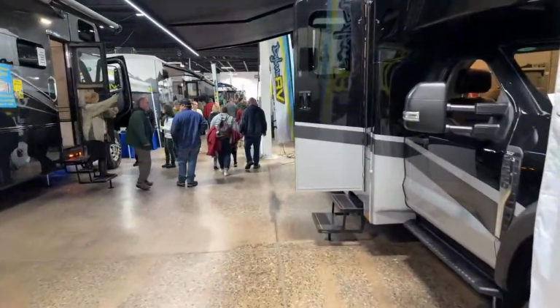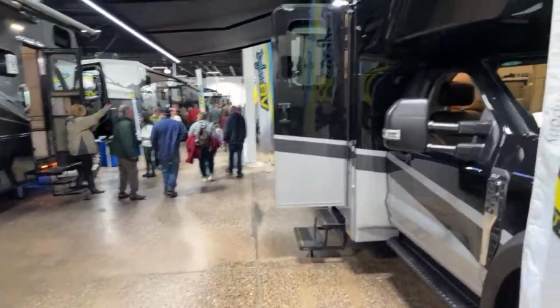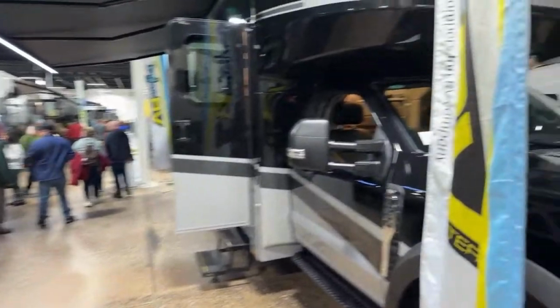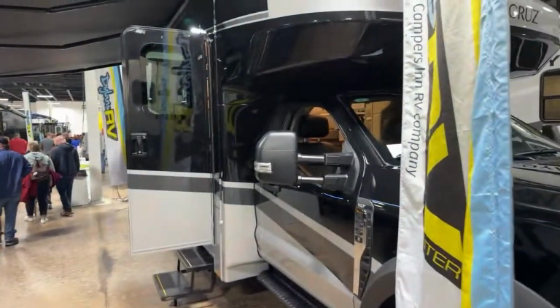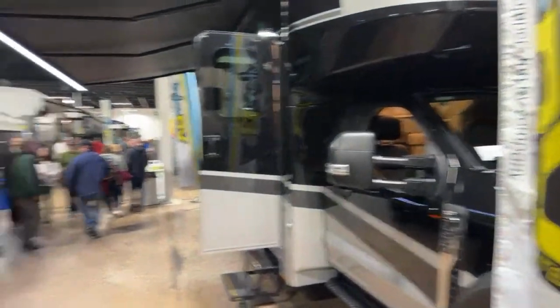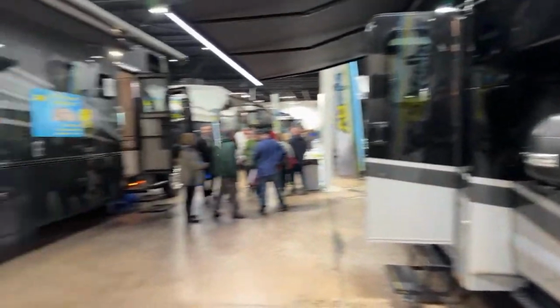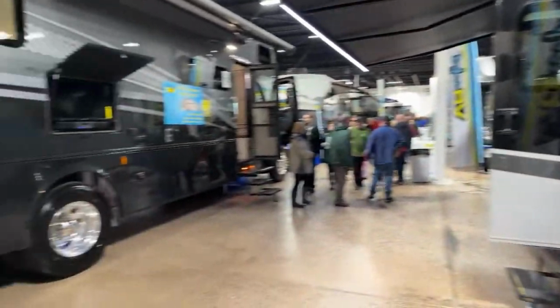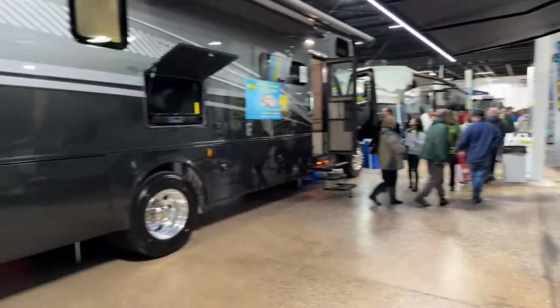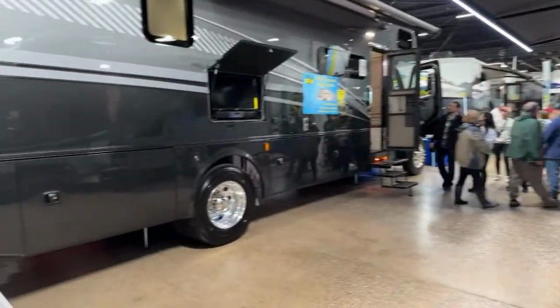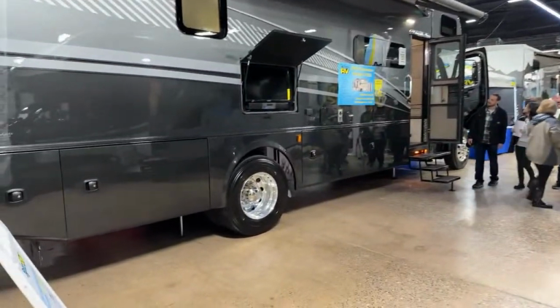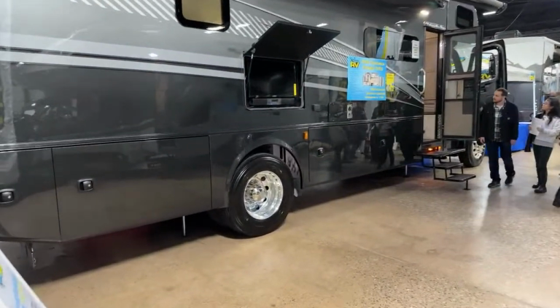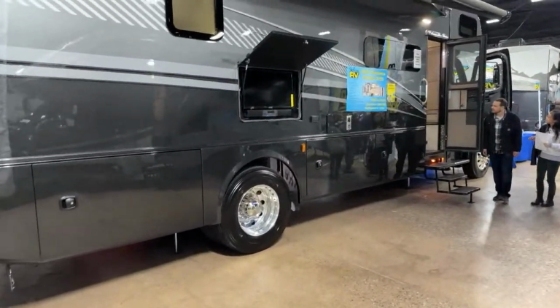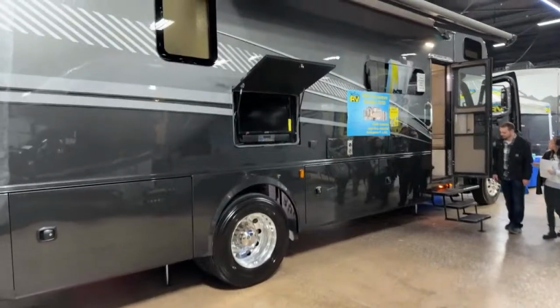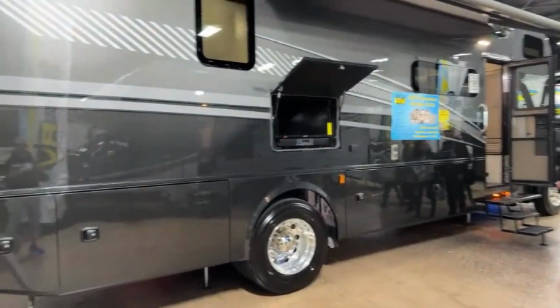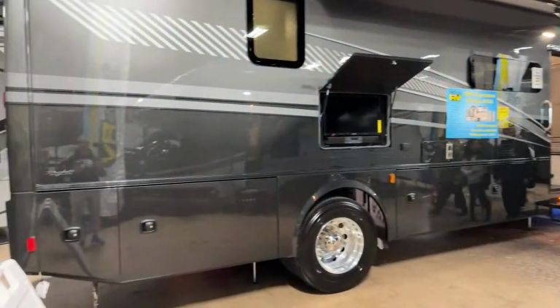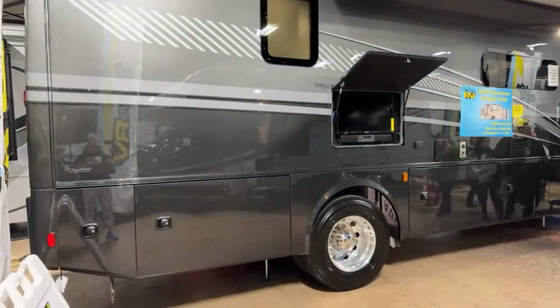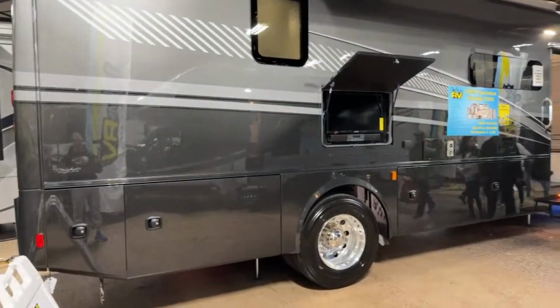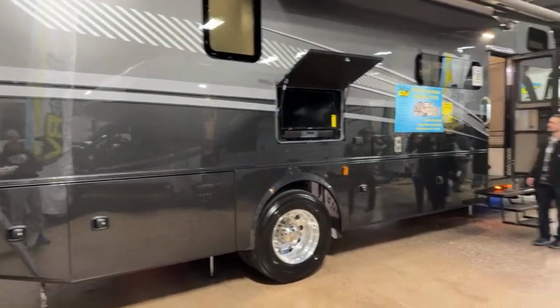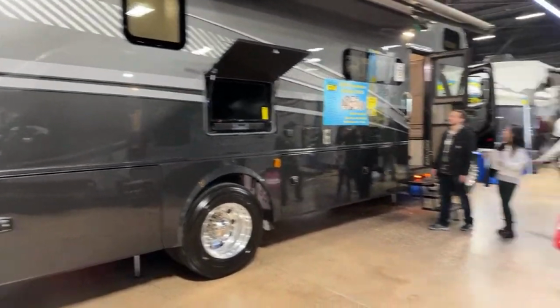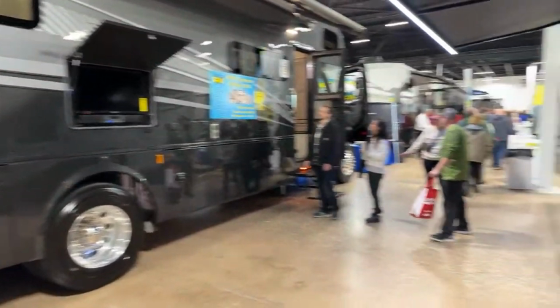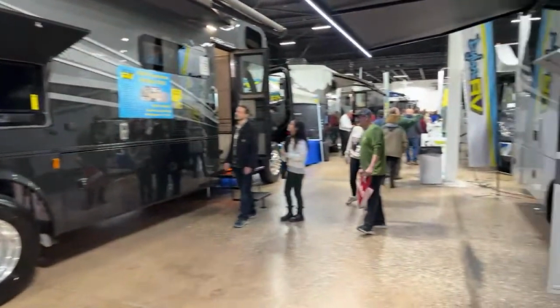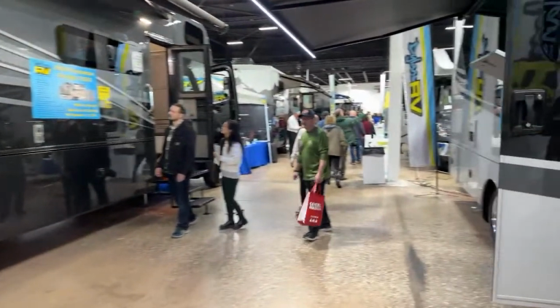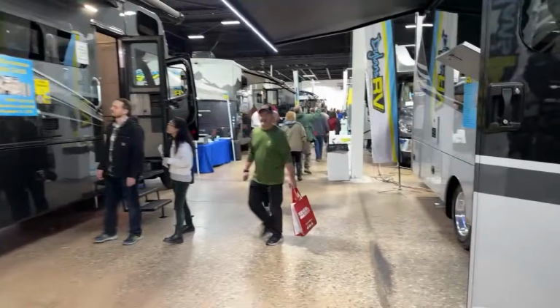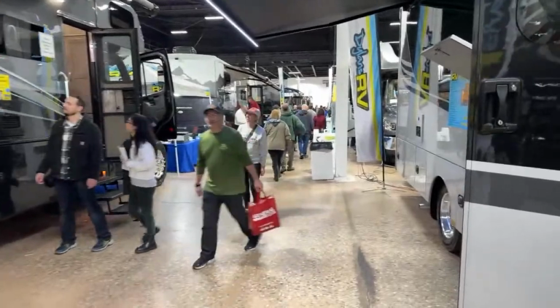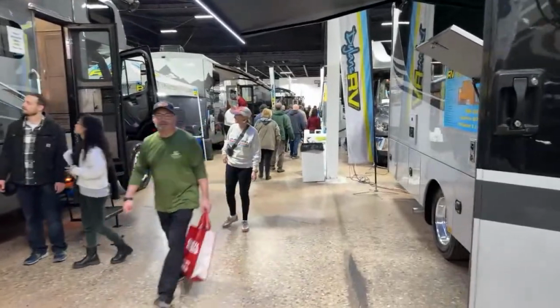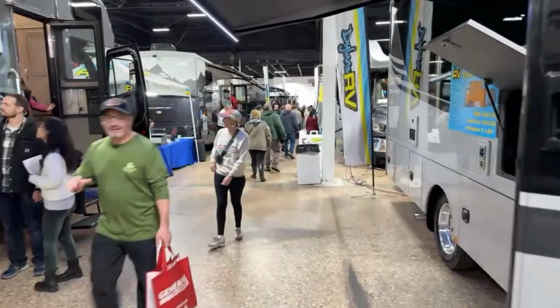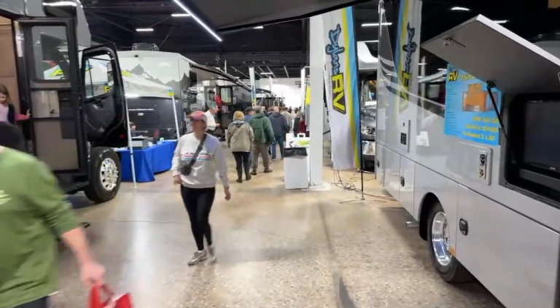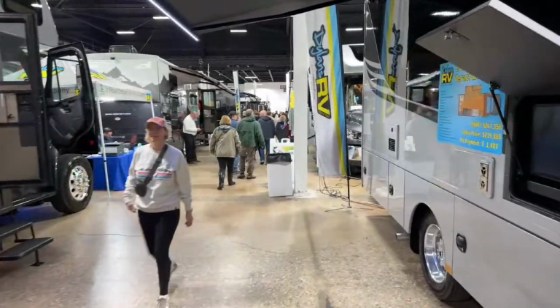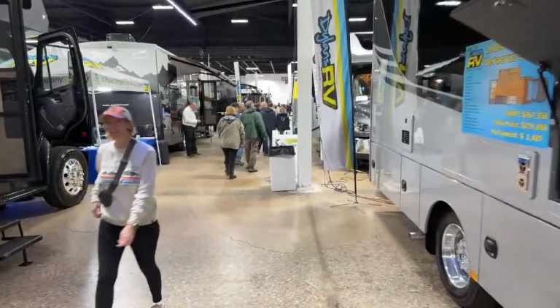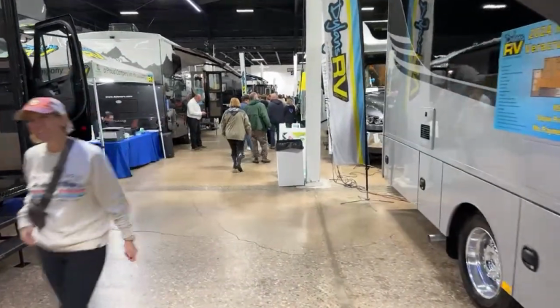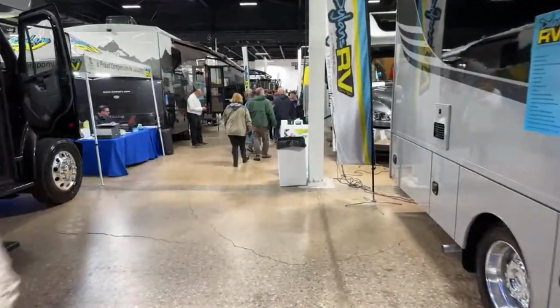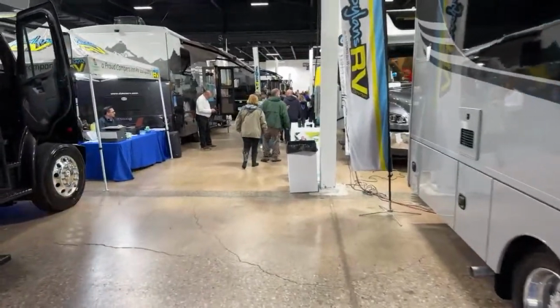You have a Vera Cruz and I believe that's a Europa to my left. Let's find a trailer. We didn't see Alliance — I saw an Alliance fifth wheel but no trailers.